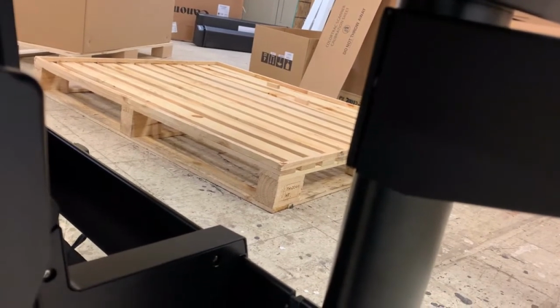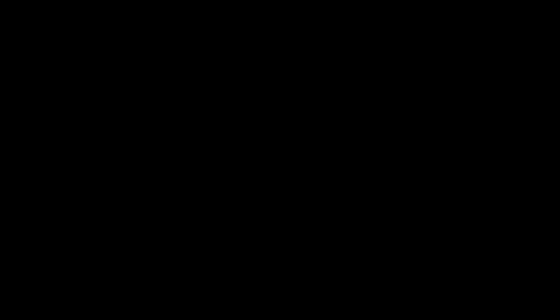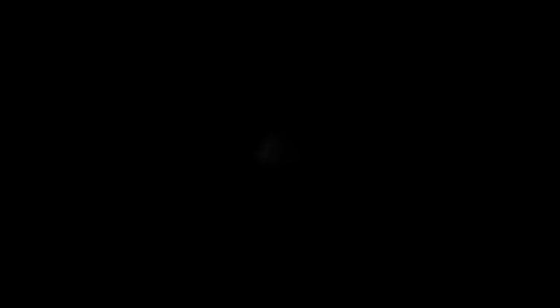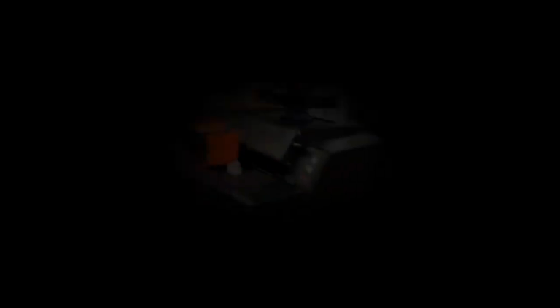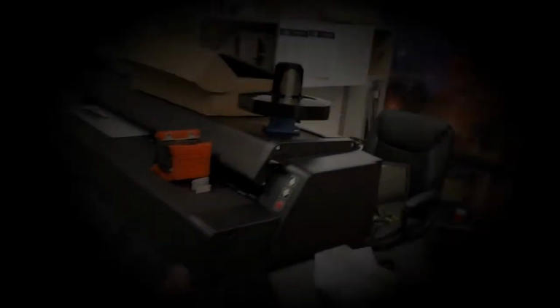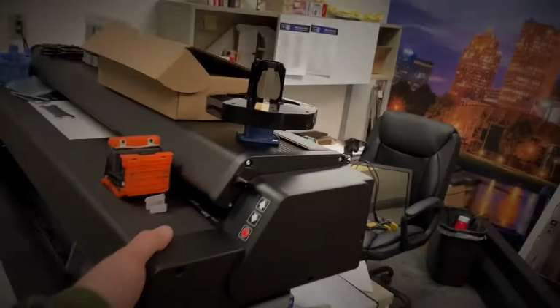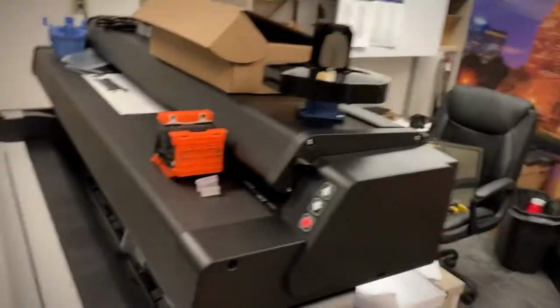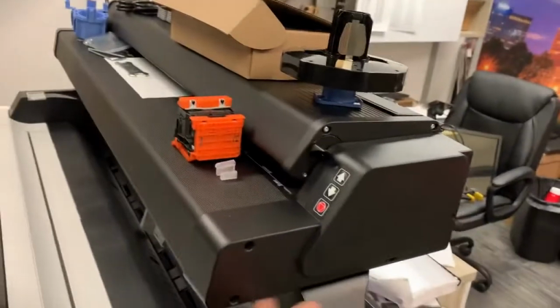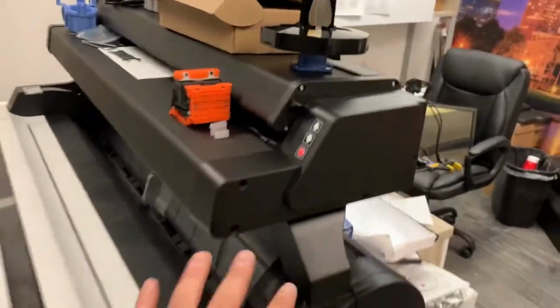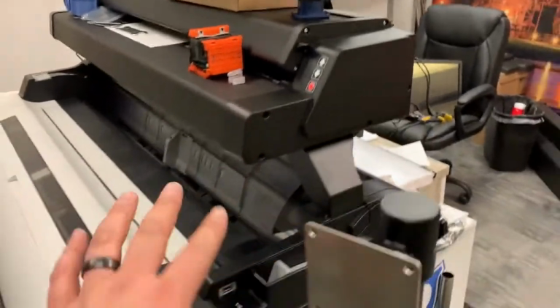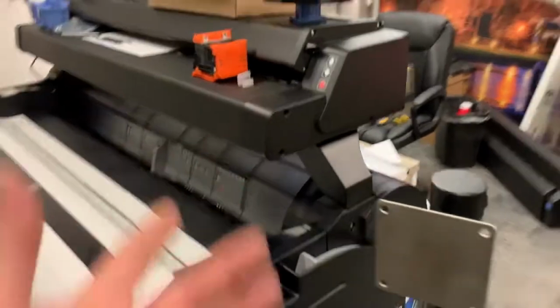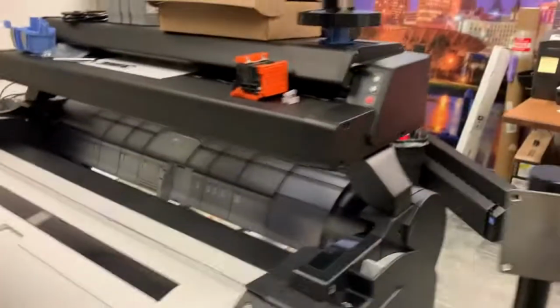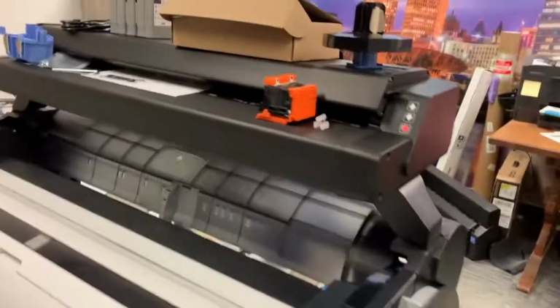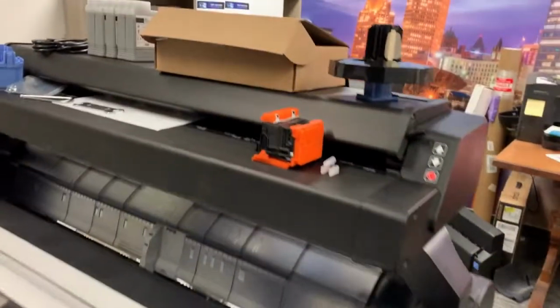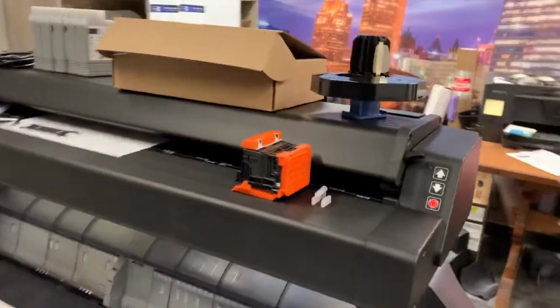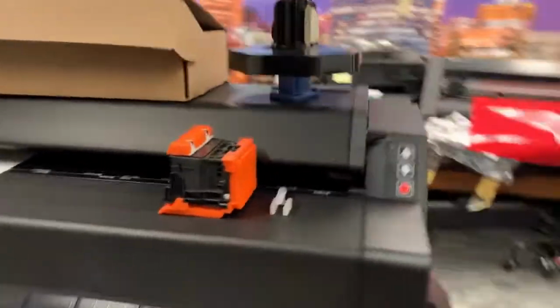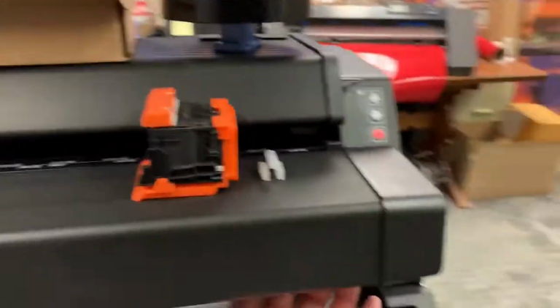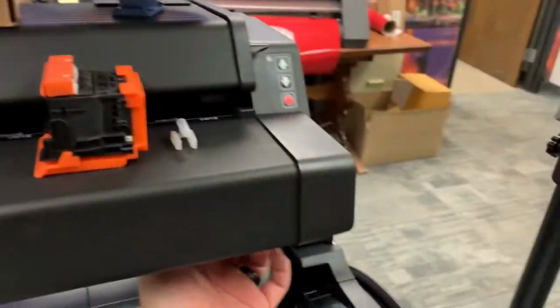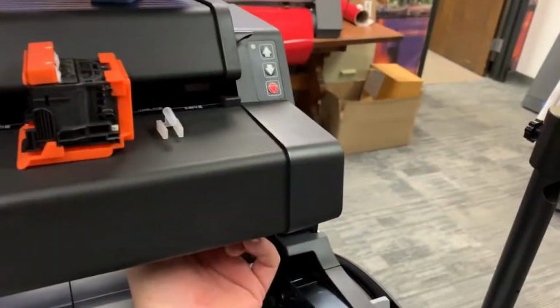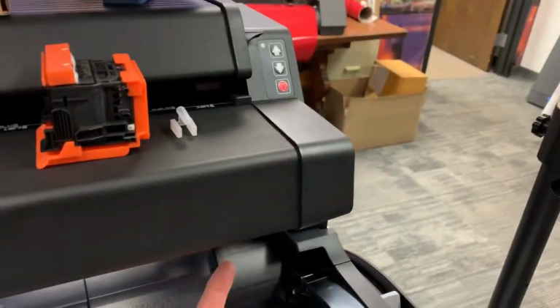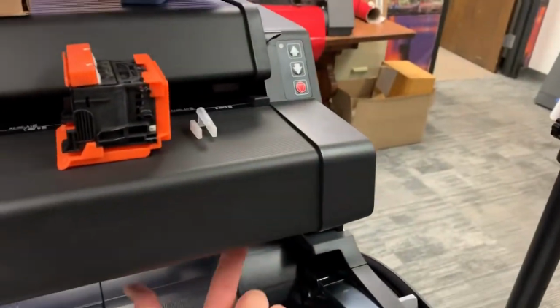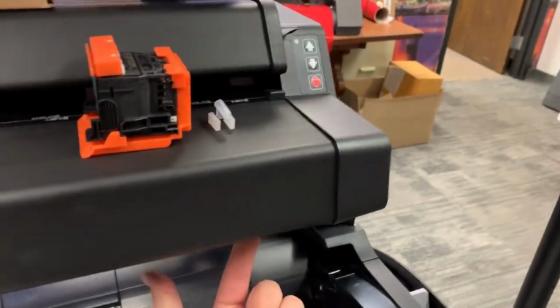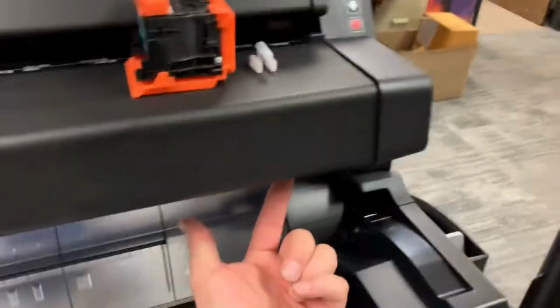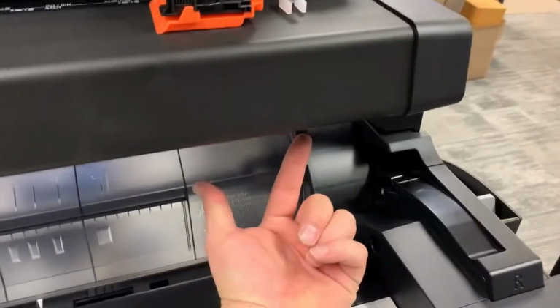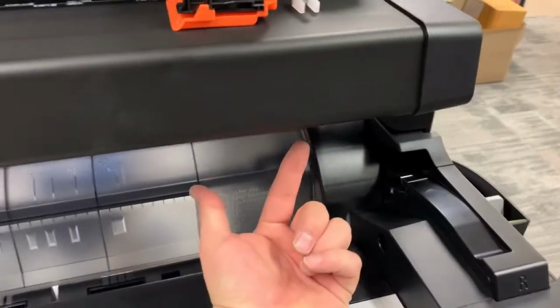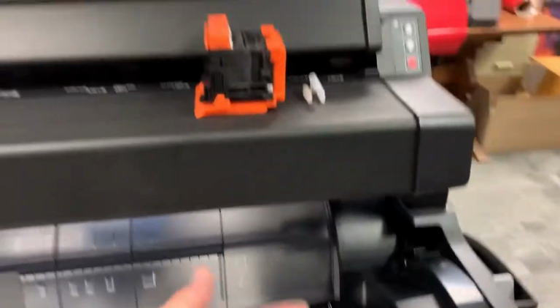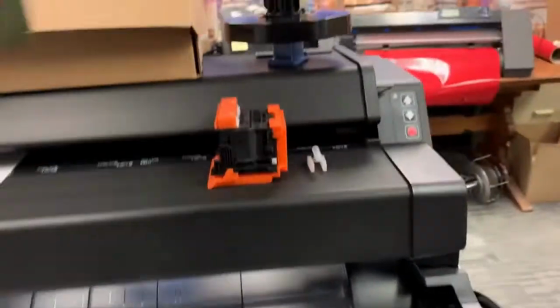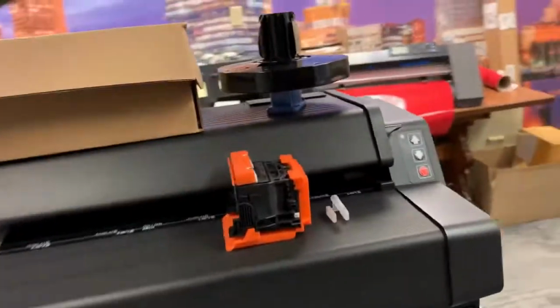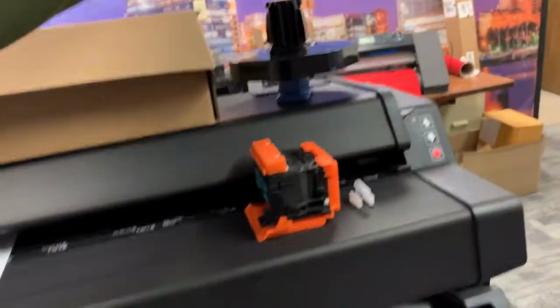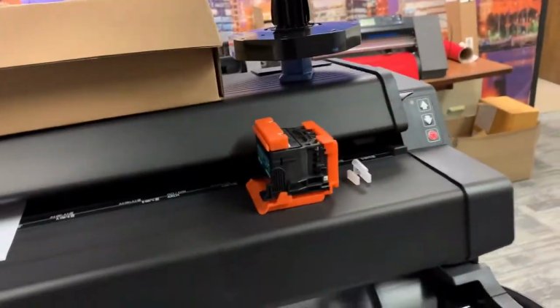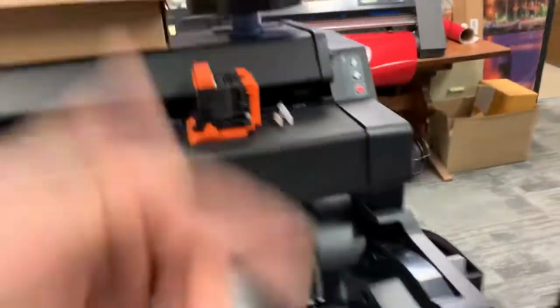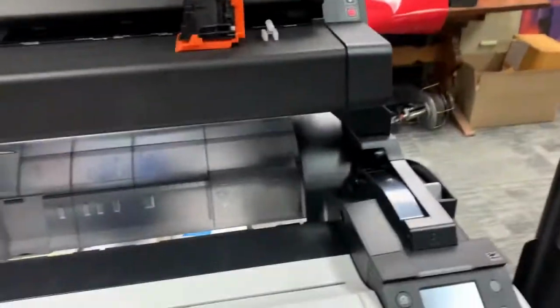I skipped filming putting the scanner on the actual stand — it's pretty self-explanatory. There are two bigger bolts that go underneath and then two screws that secure from the back.